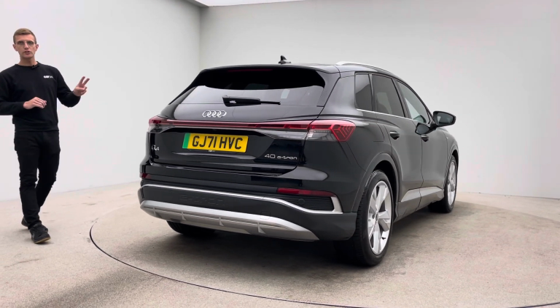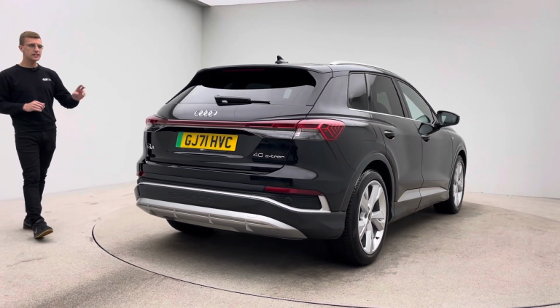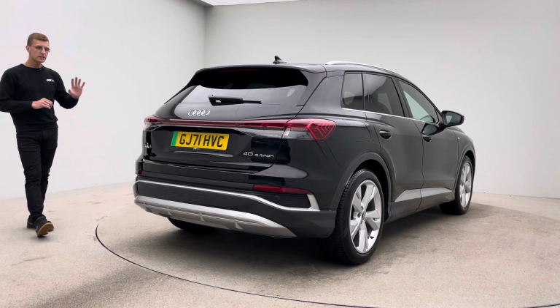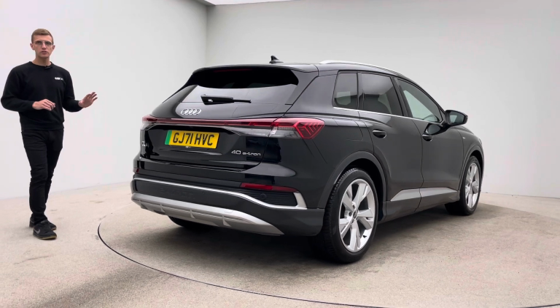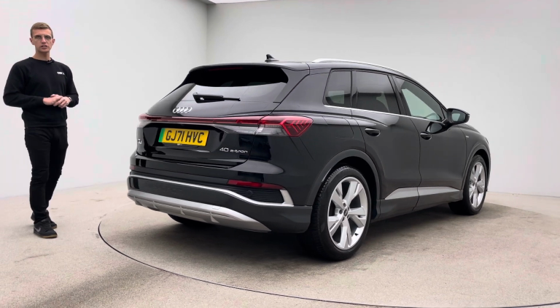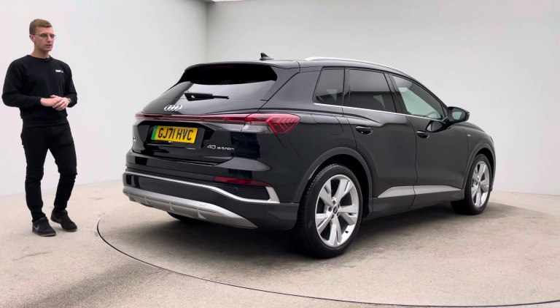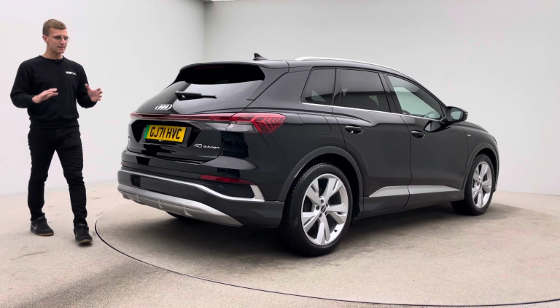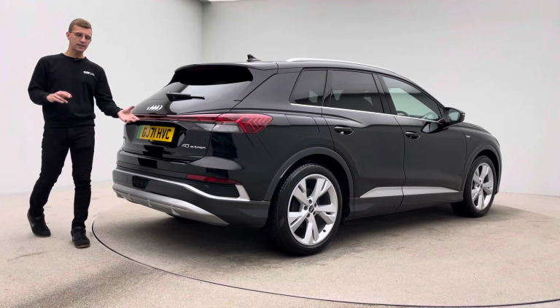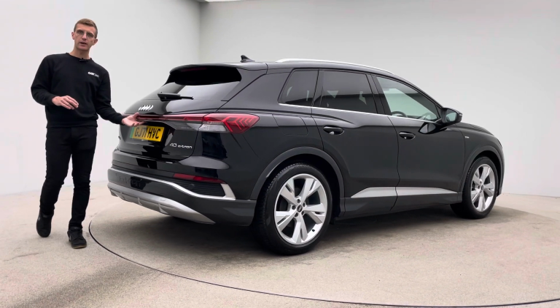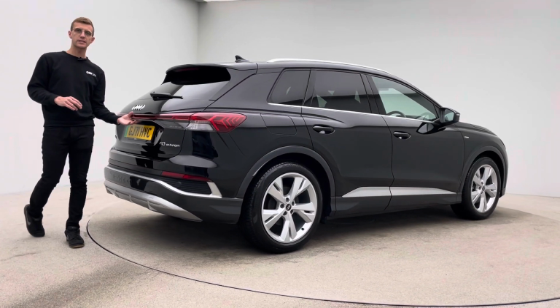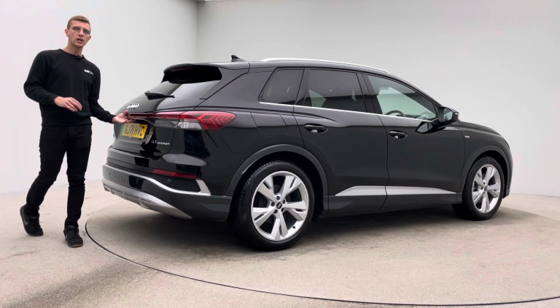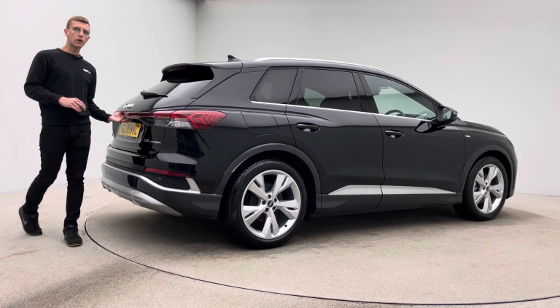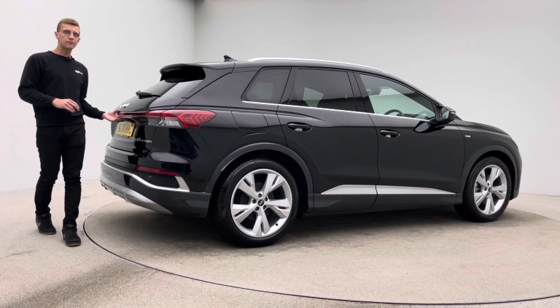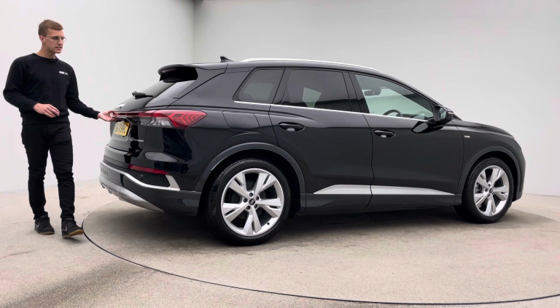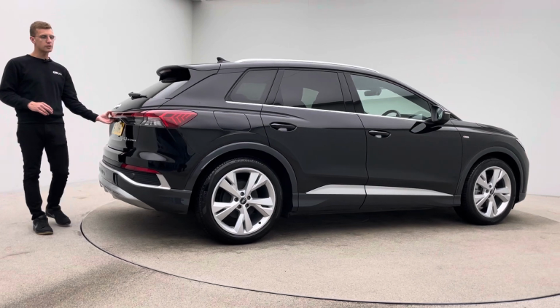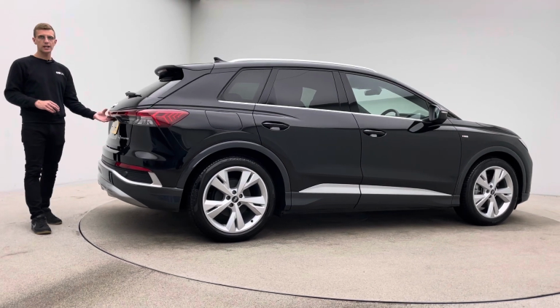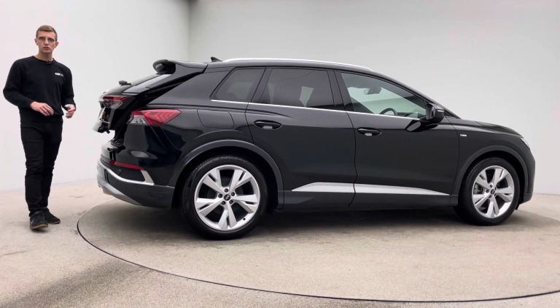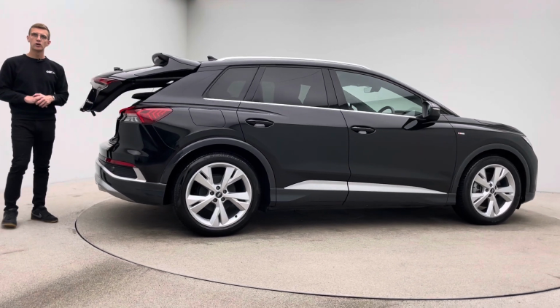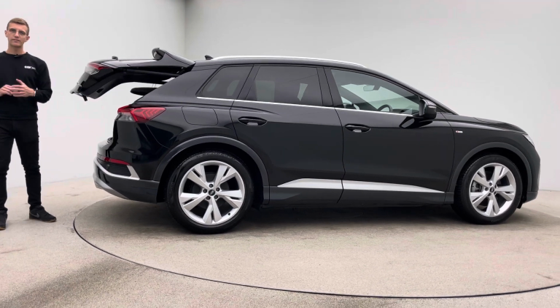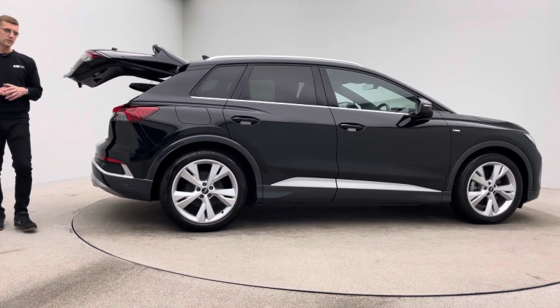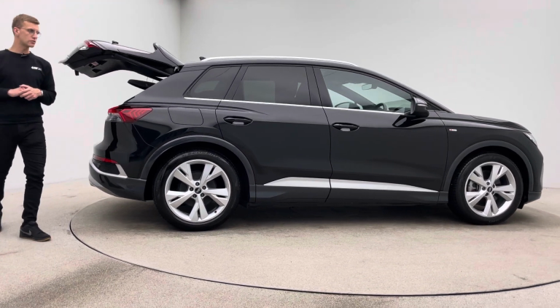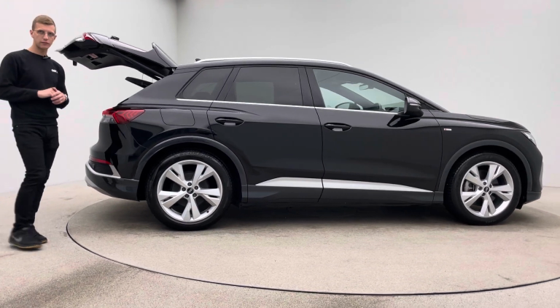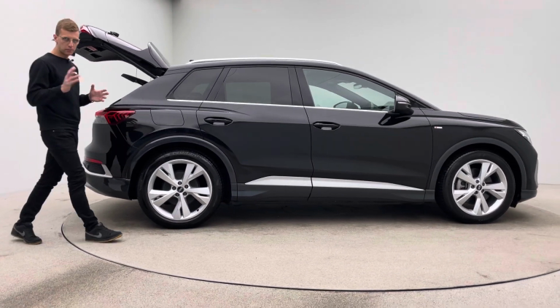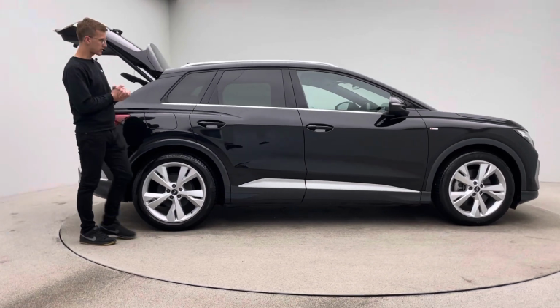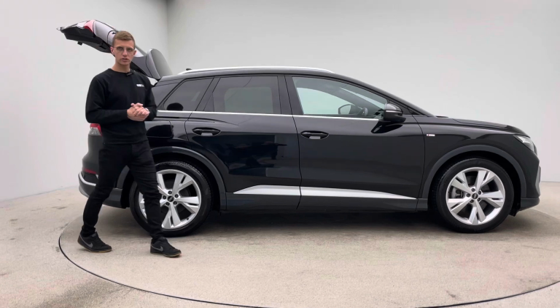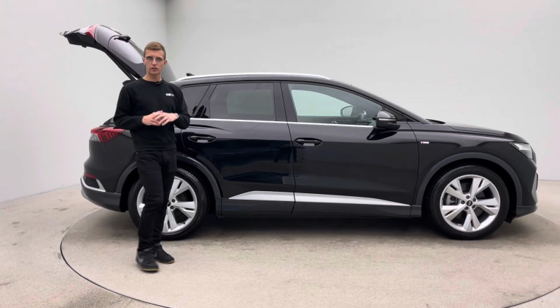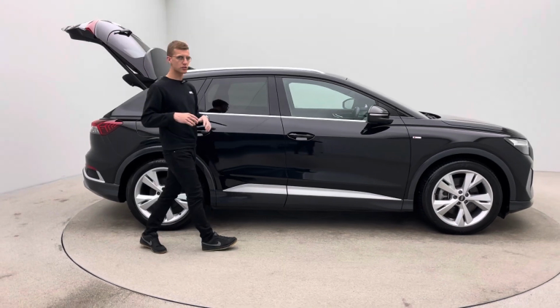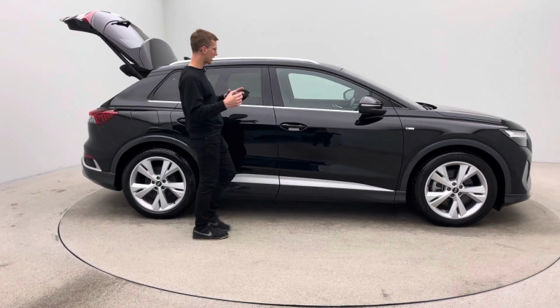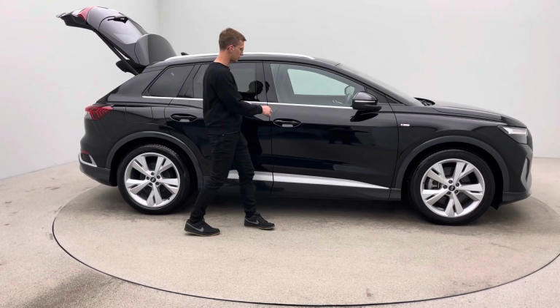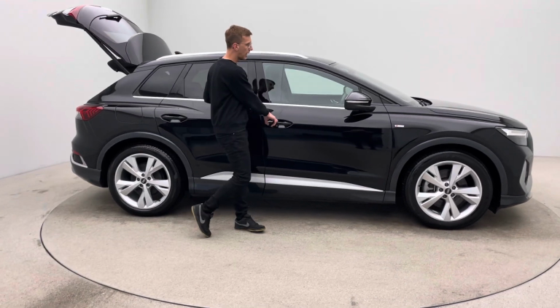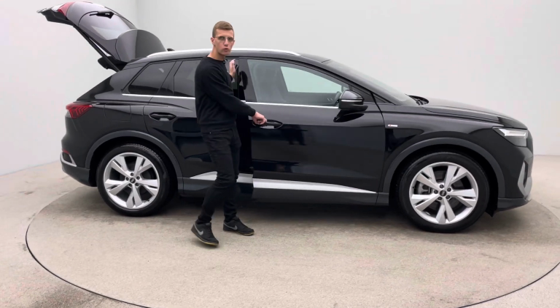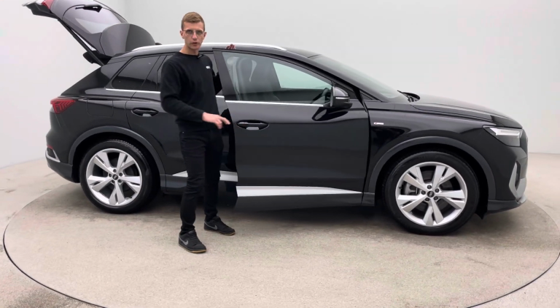Two keys, type 2 charging cable, a 7 day money back guarantee, and the option and facility of either coming to collect your new car or having it delivered to your house. Please just speak to the sales team regarding those options and we'll guide you through how it all works.